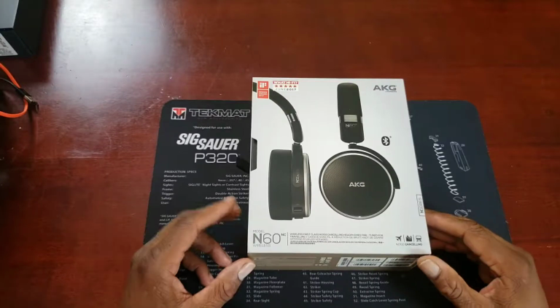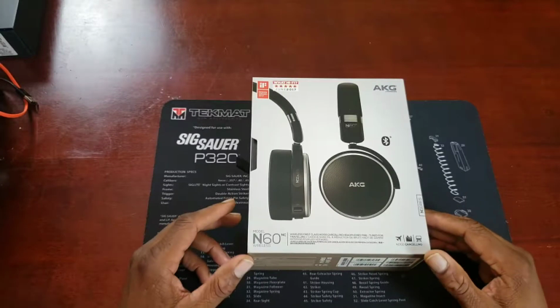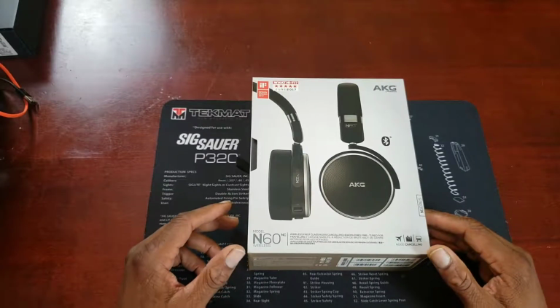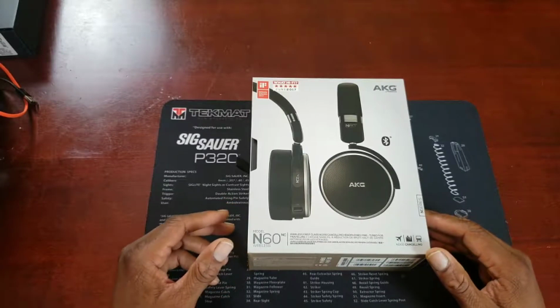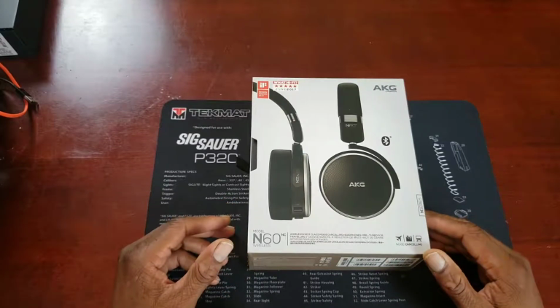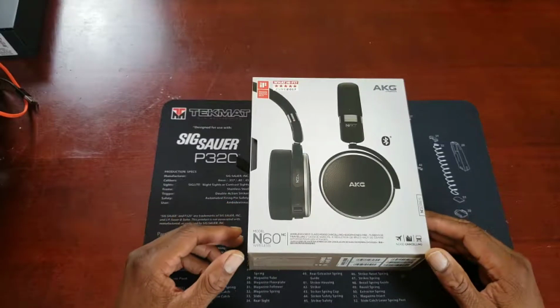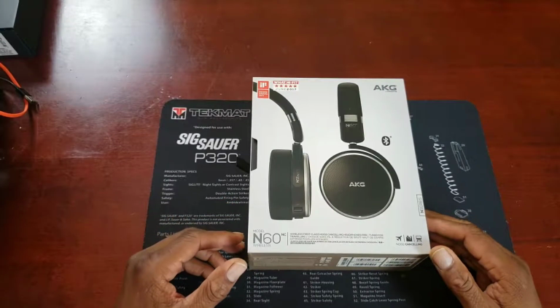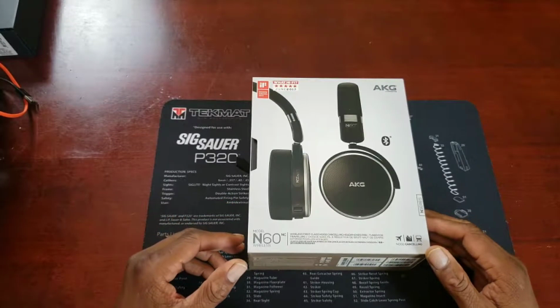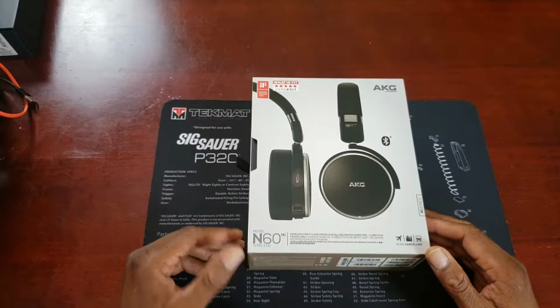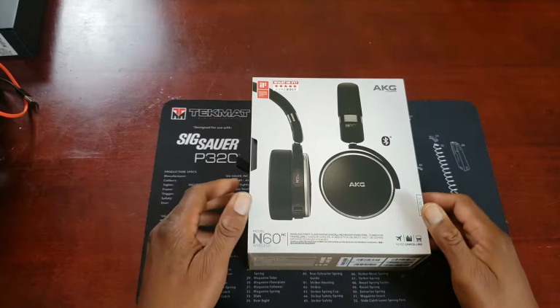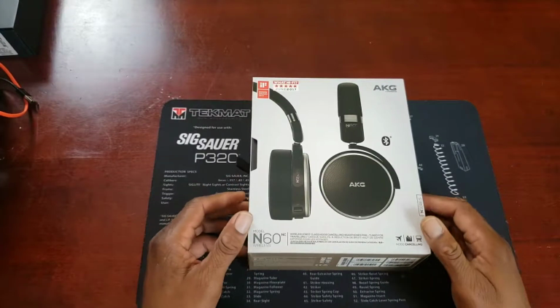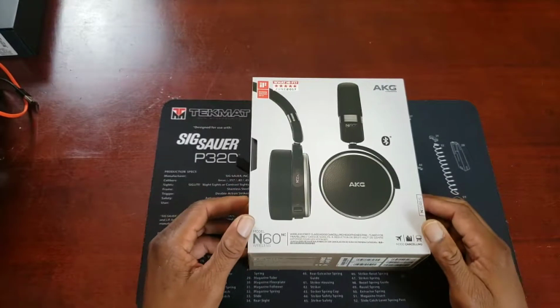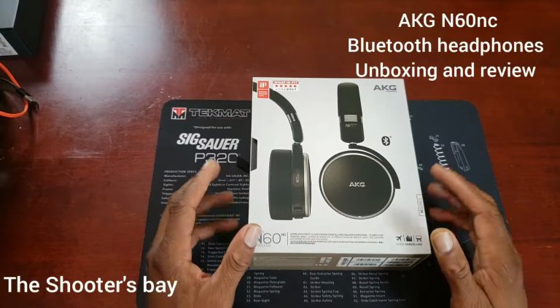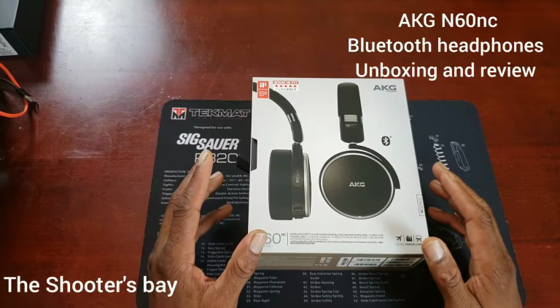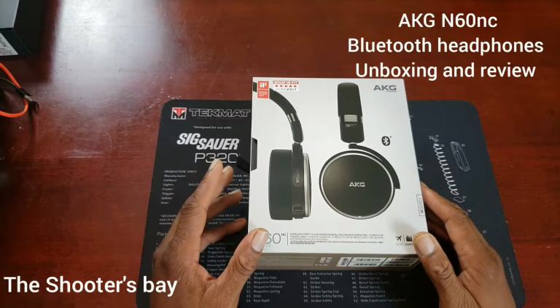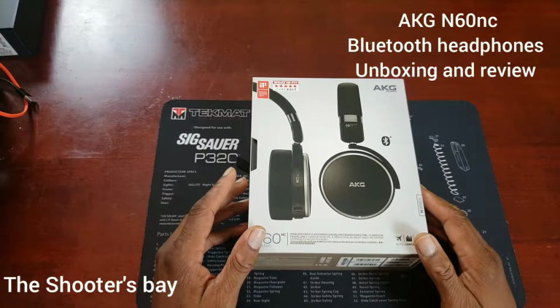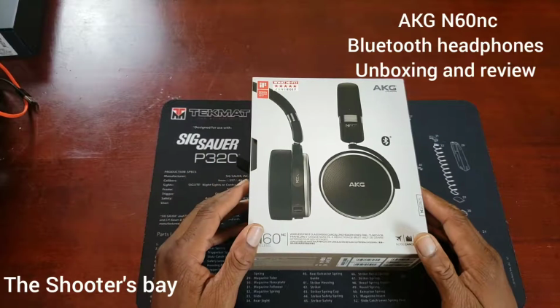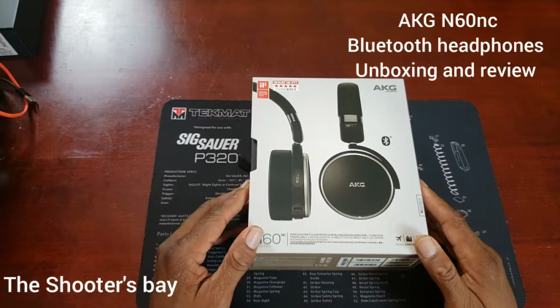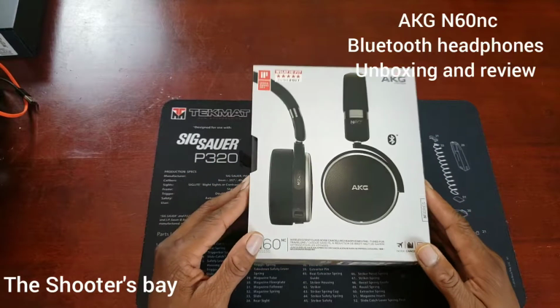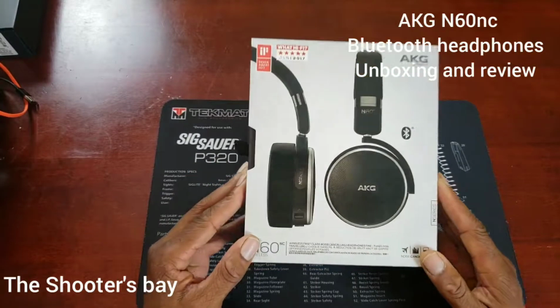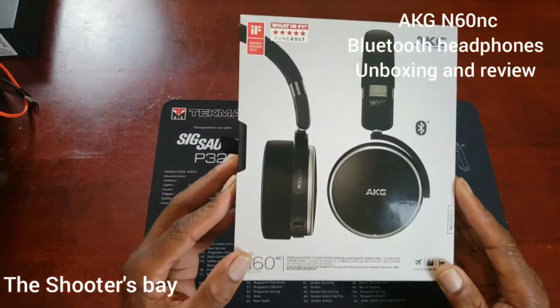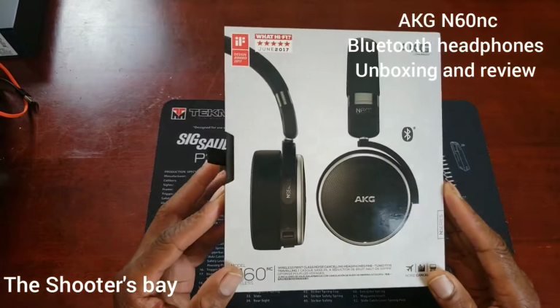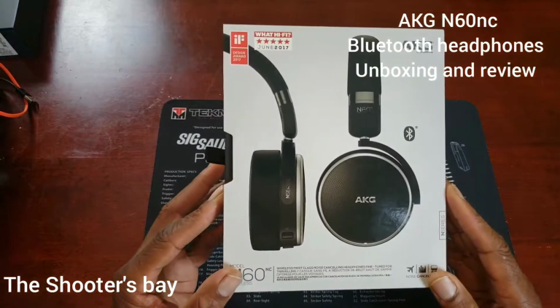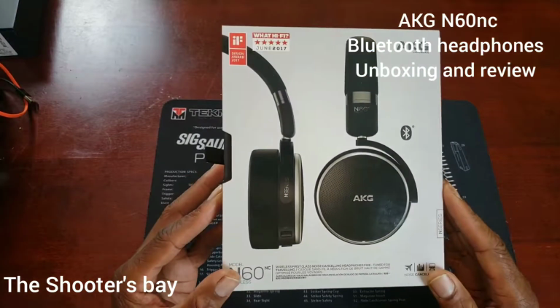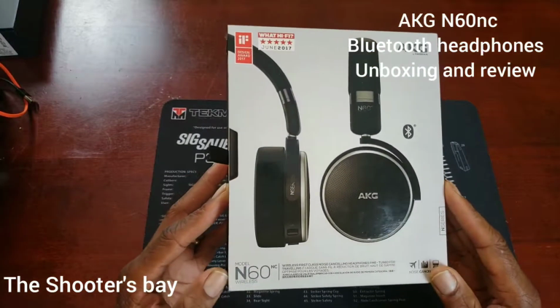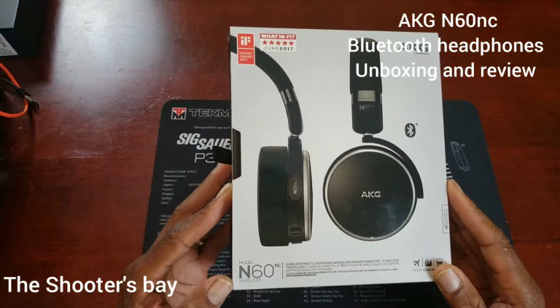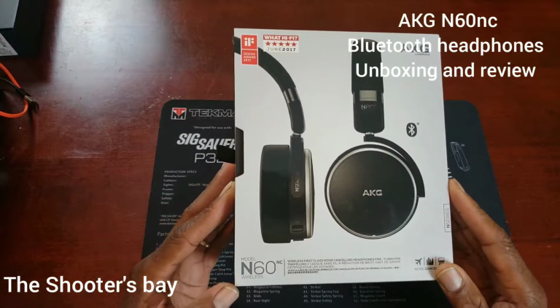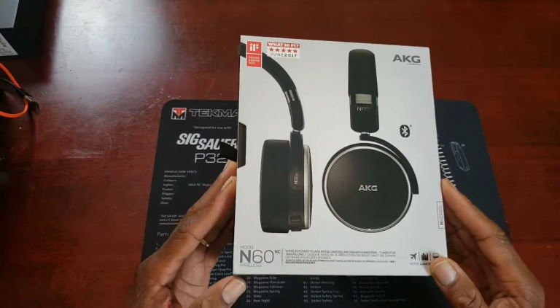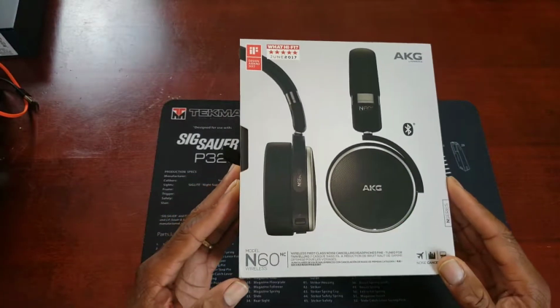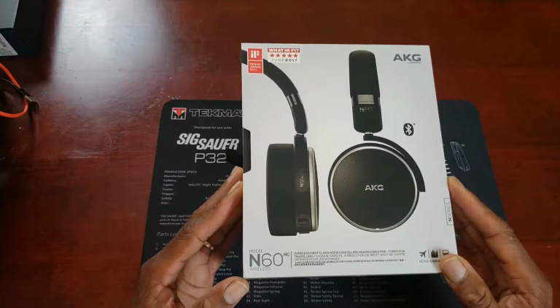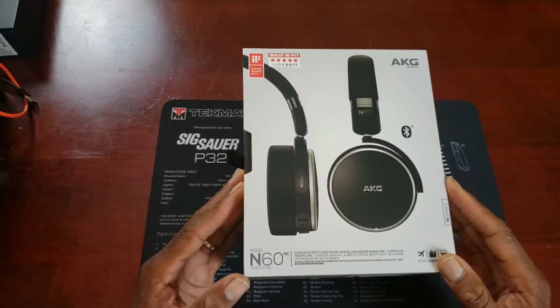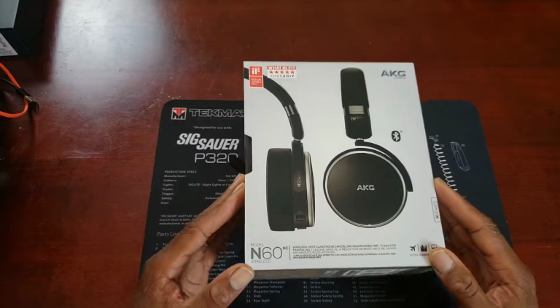Shooters, welcome back to the Shooter's Bay, it's Cooter. Today we're going to take a look at the AKG N60 wireless Bluetooth headphones.